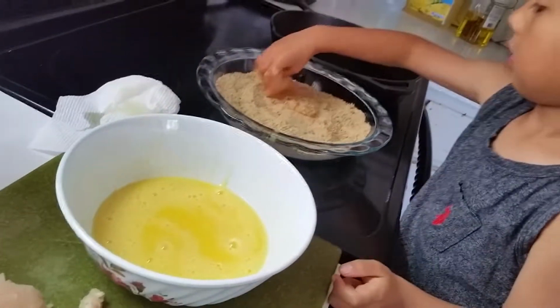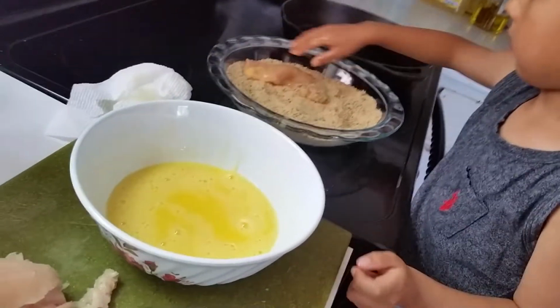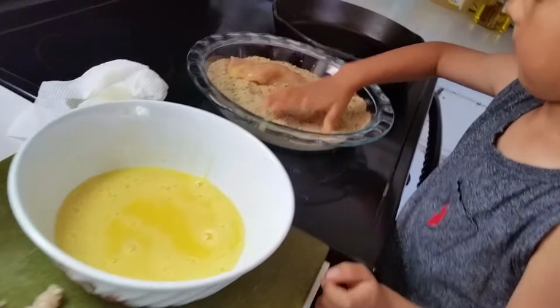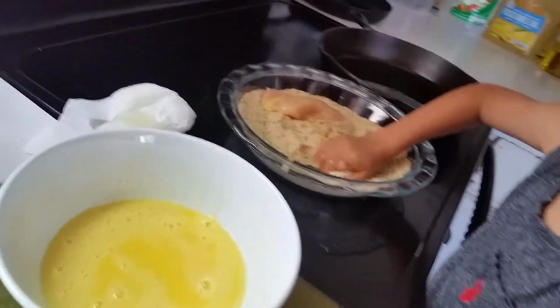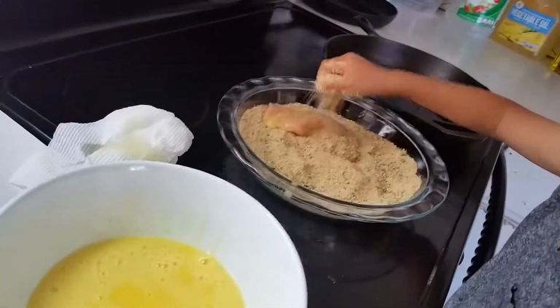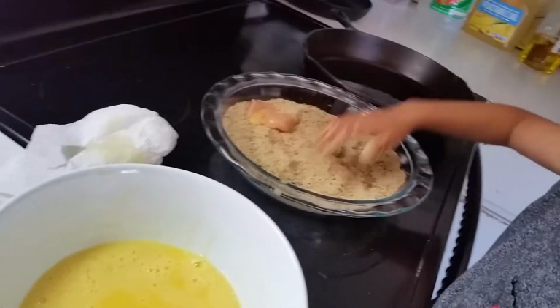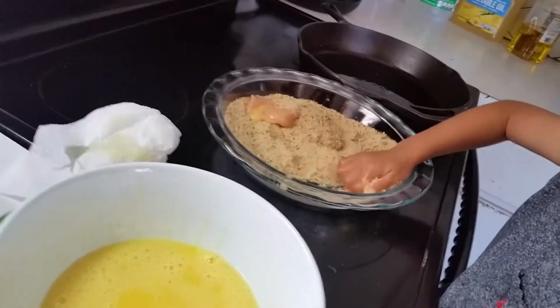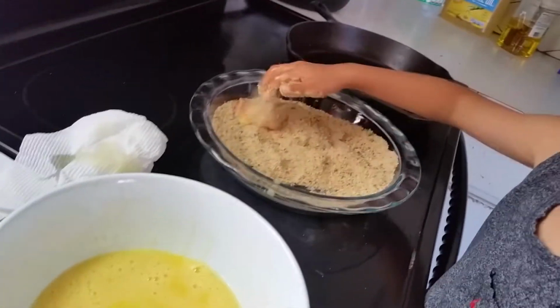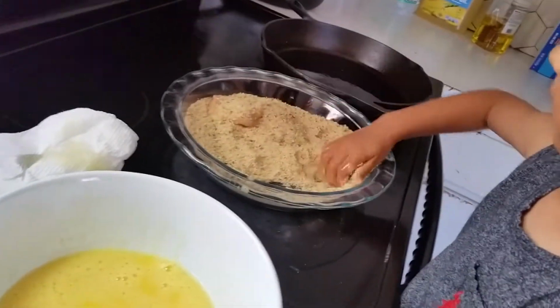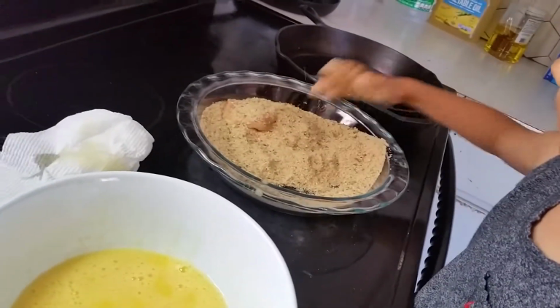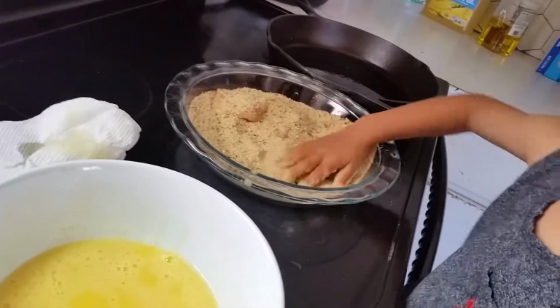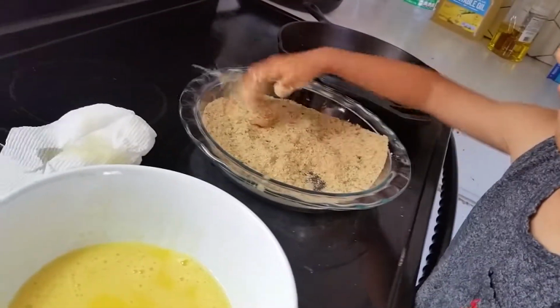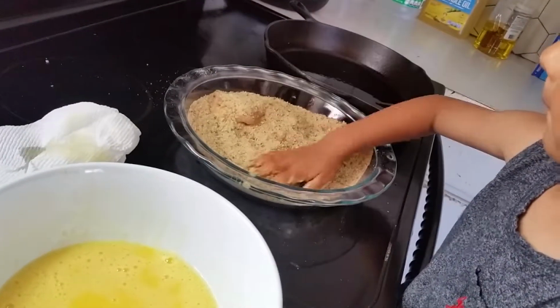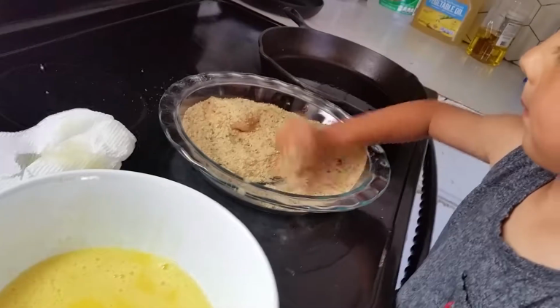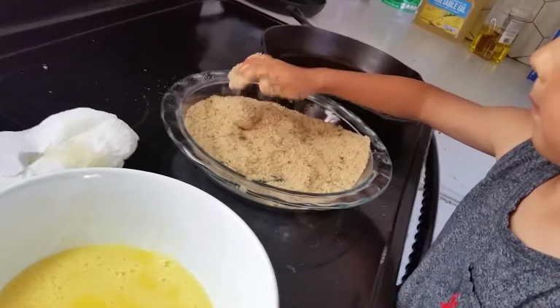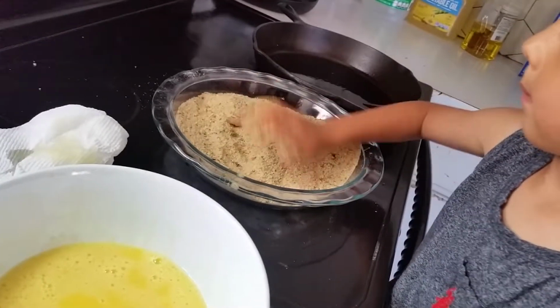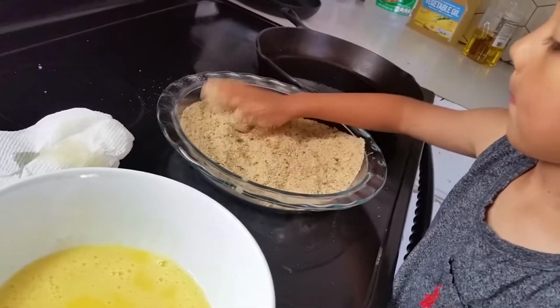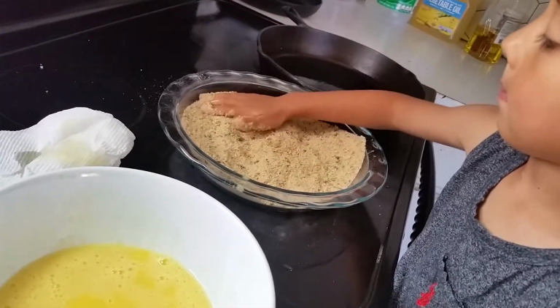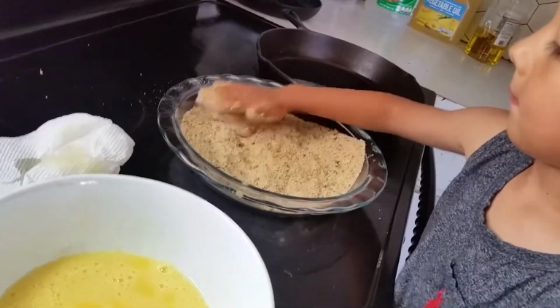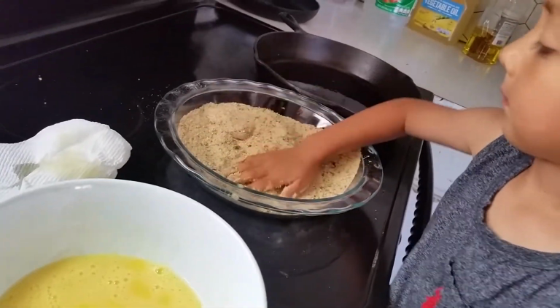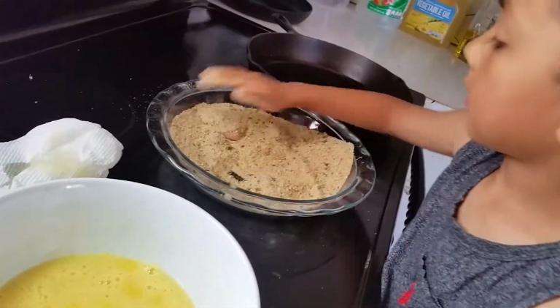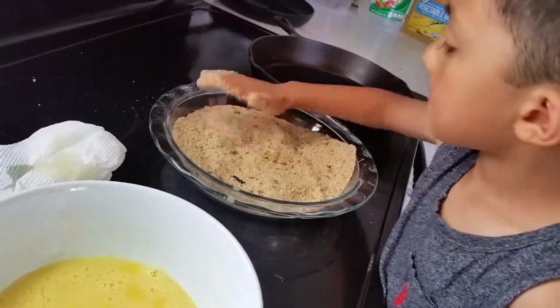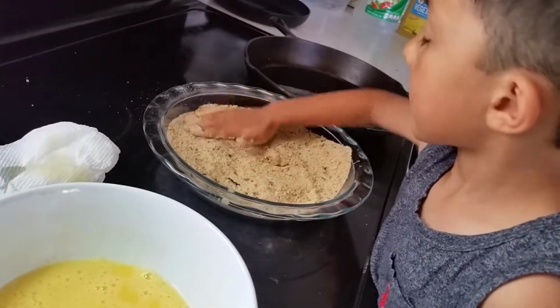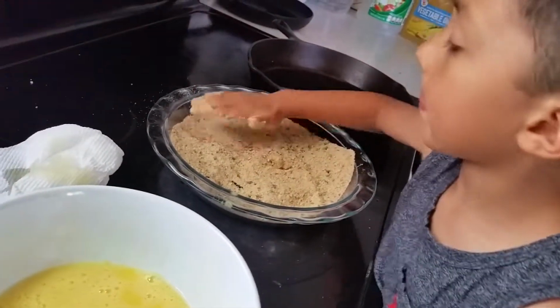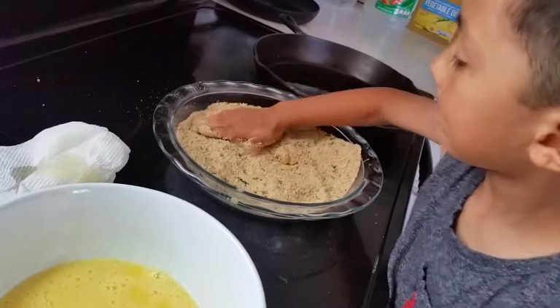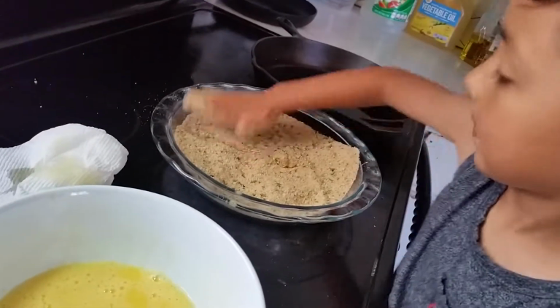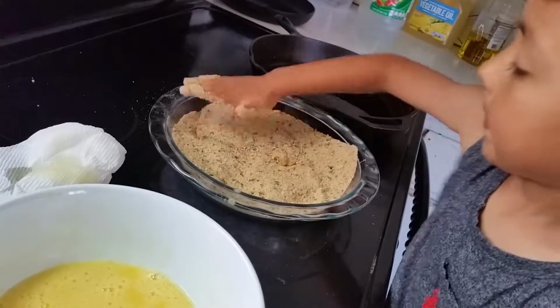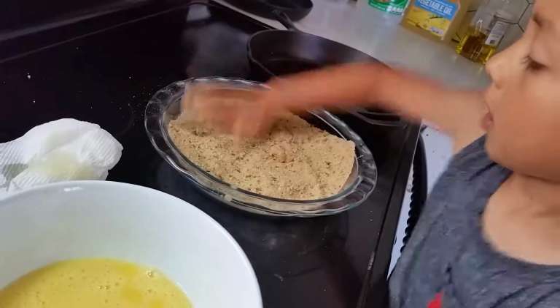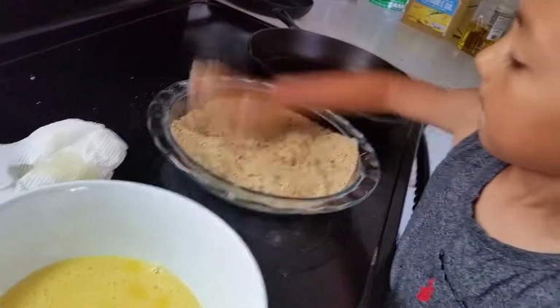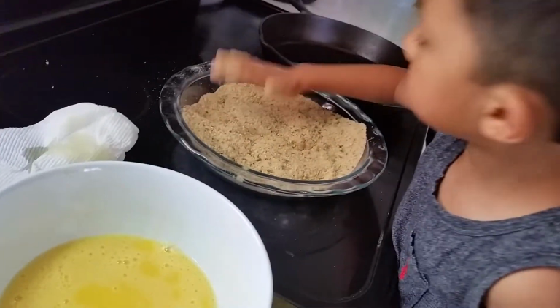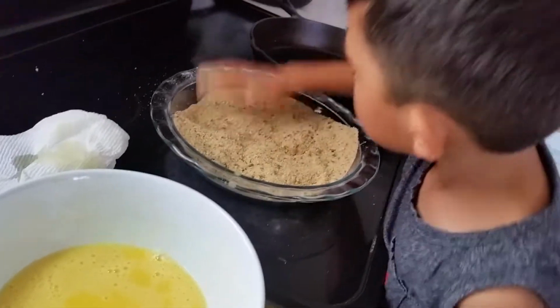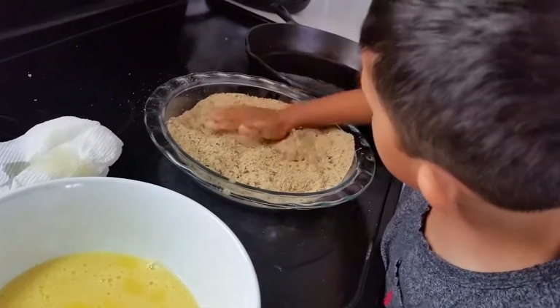Hide it under the breadcrumb. Put breadcrumbs all over it. And pat it. Pat it hard. Make sure the breadcrumbs stick on the chicken.